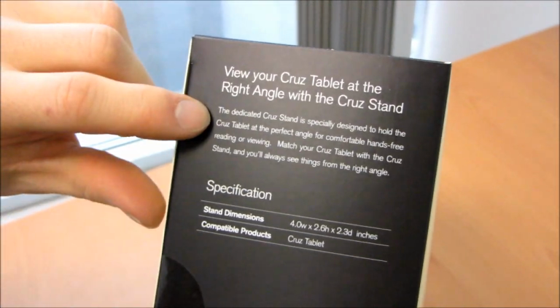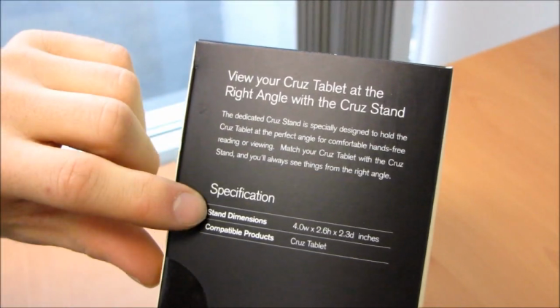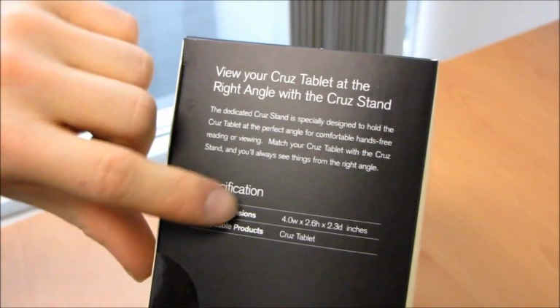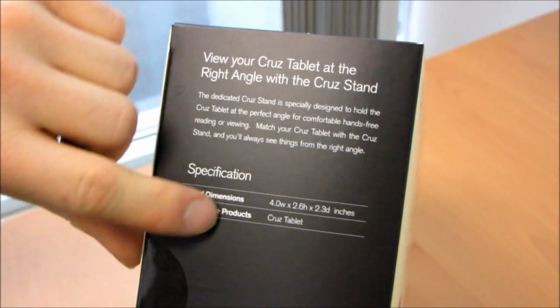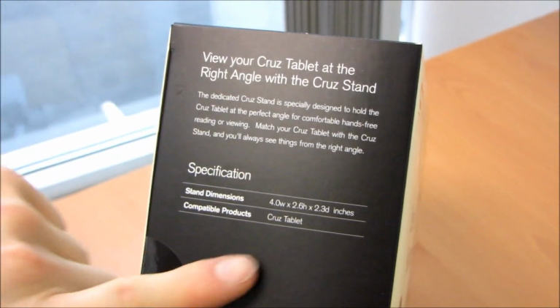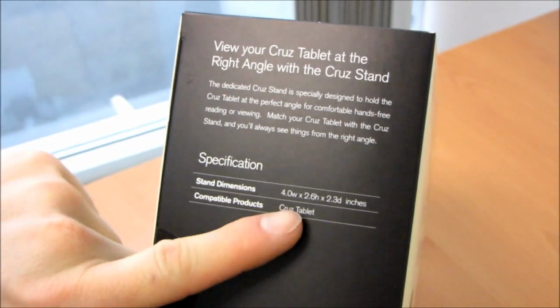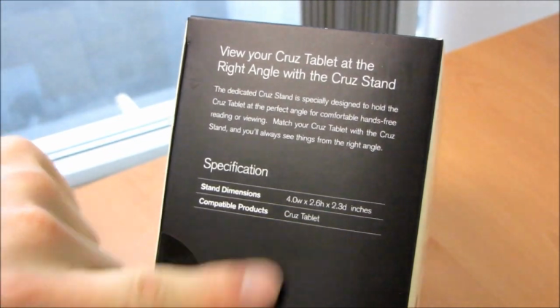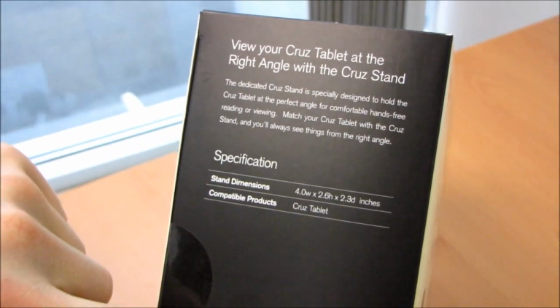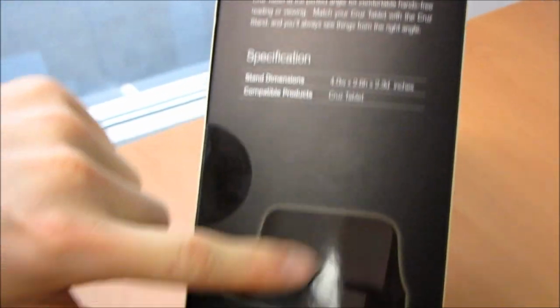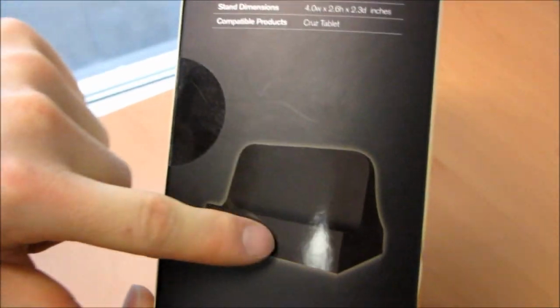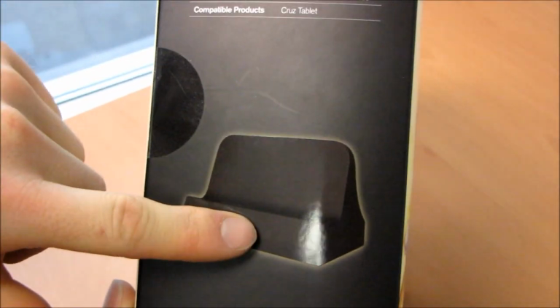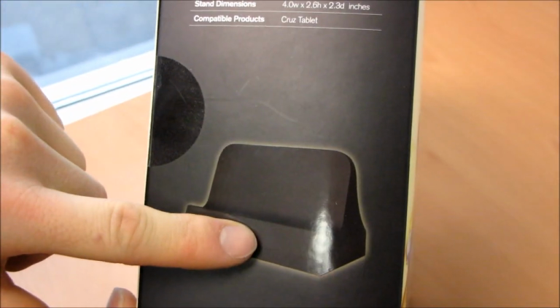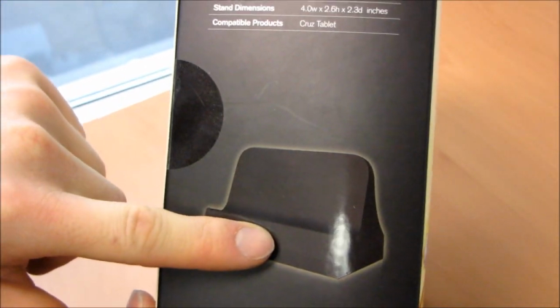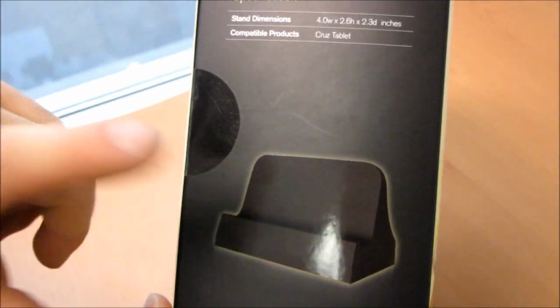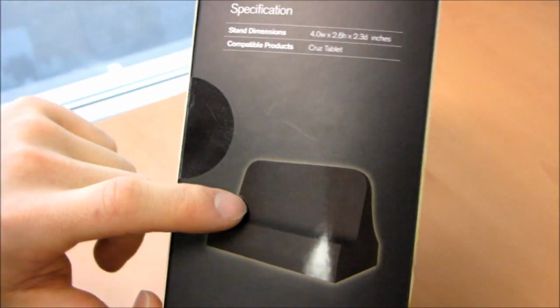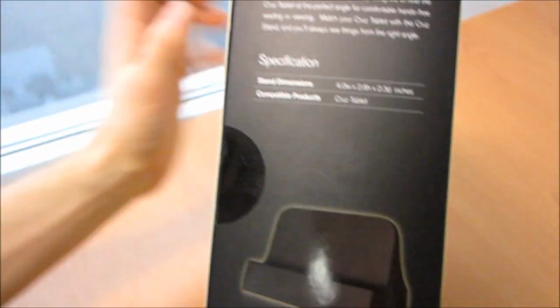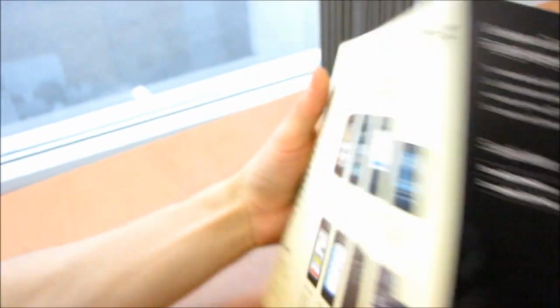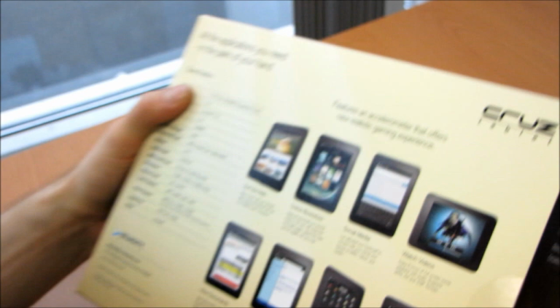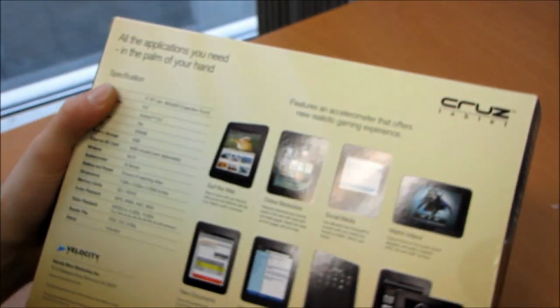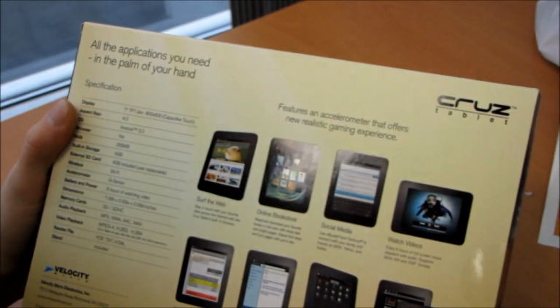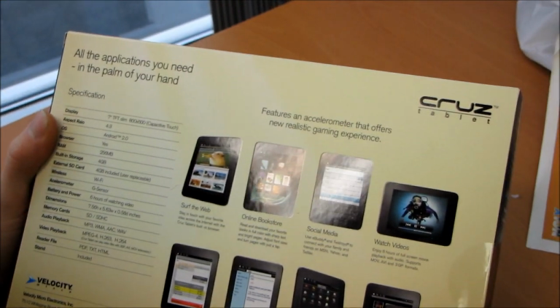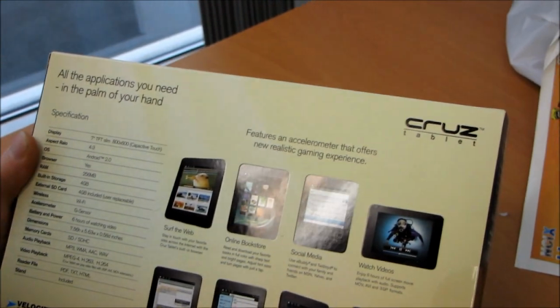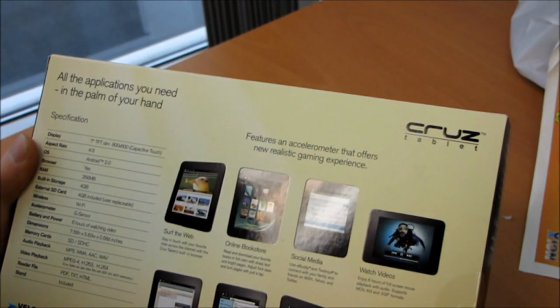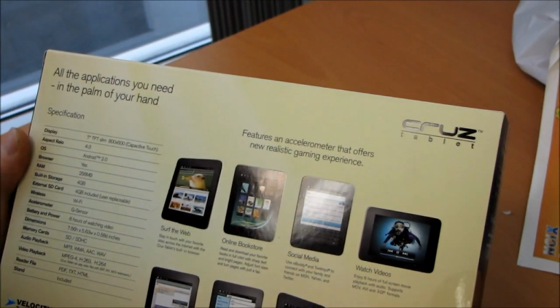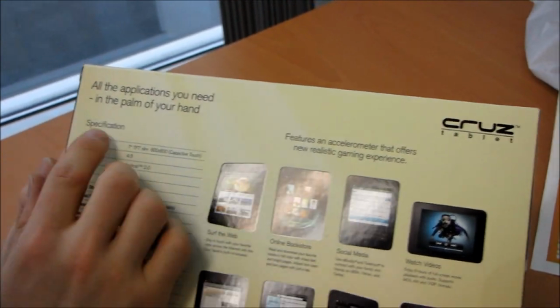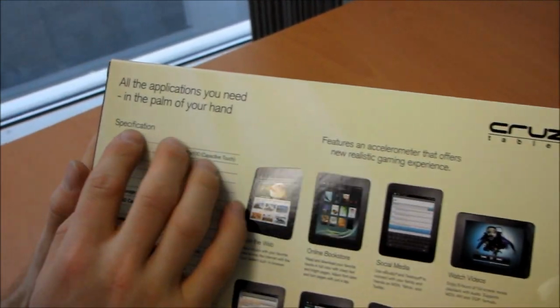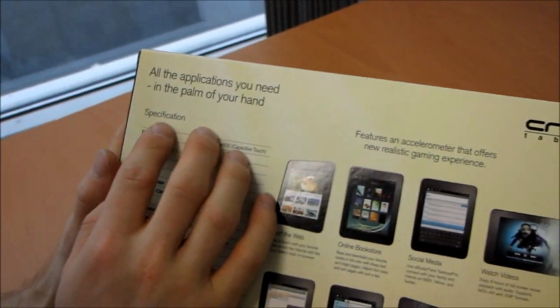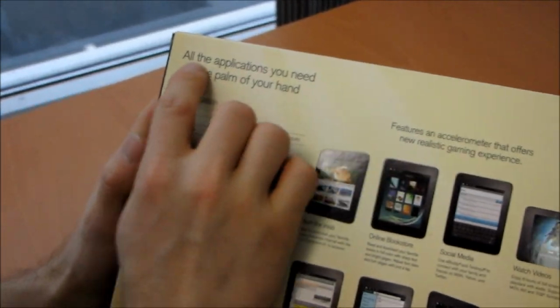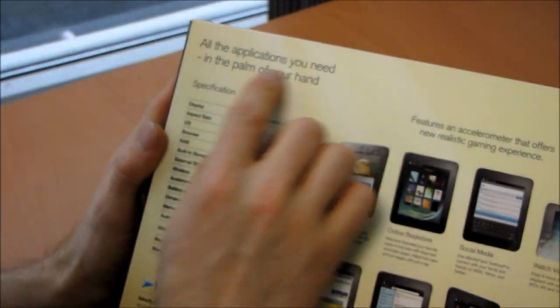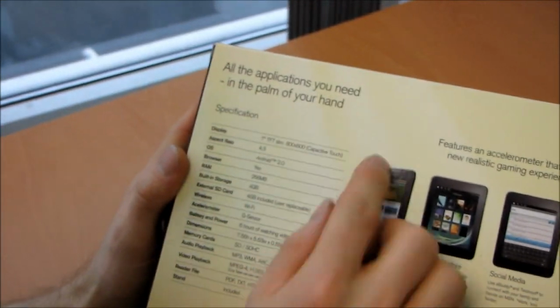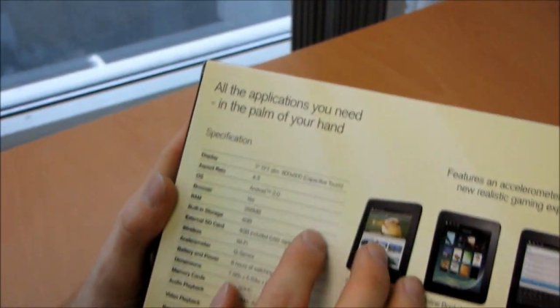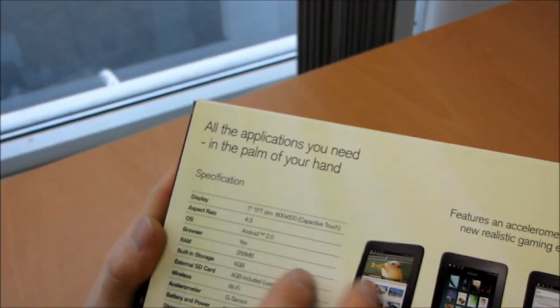So there's a stand, compatible products — there's a little stand included. On the back: a little slim thing, all the applications you need in the palm of your hand.